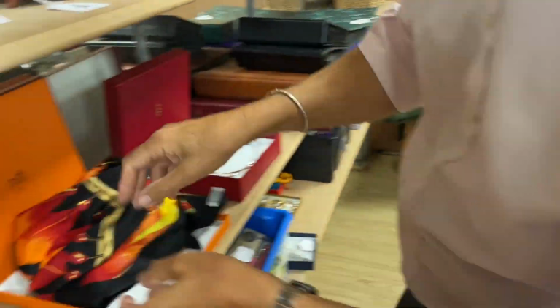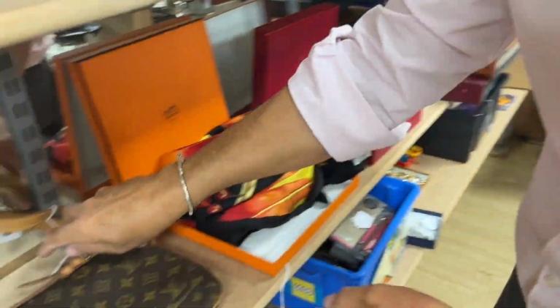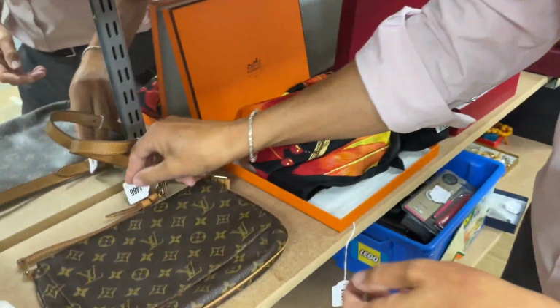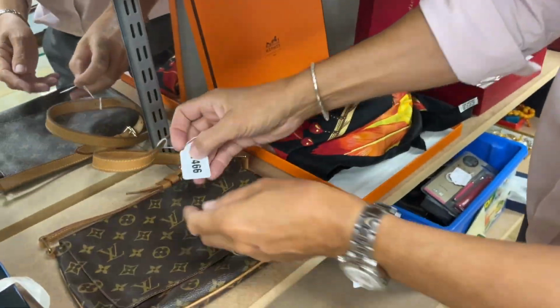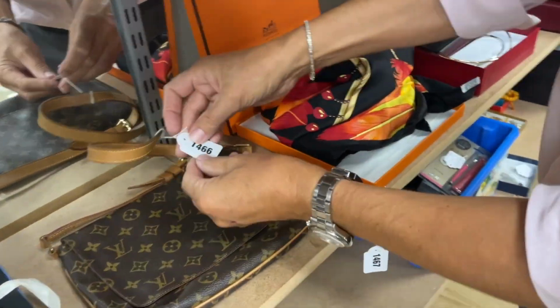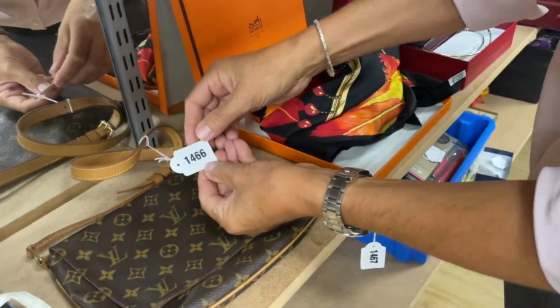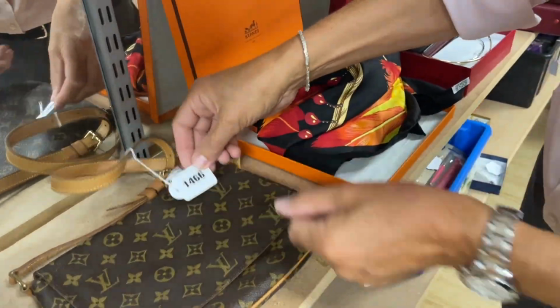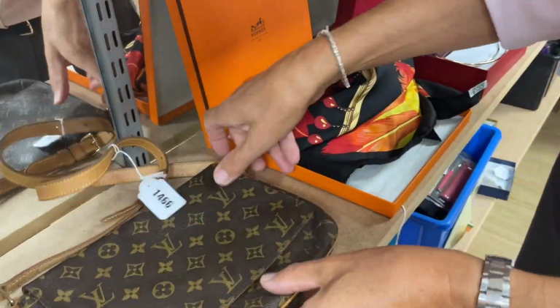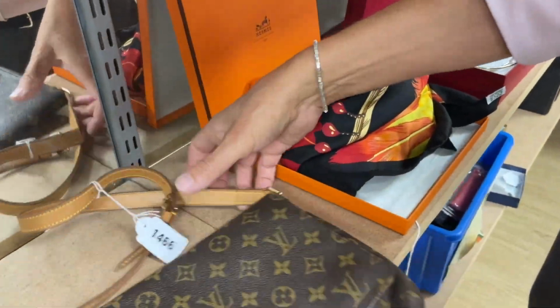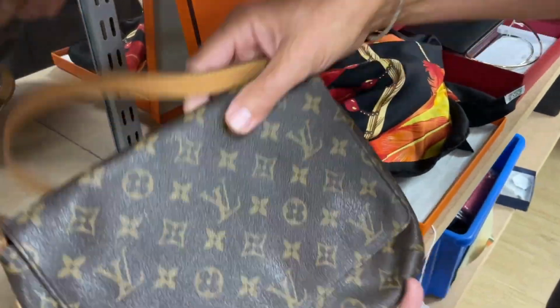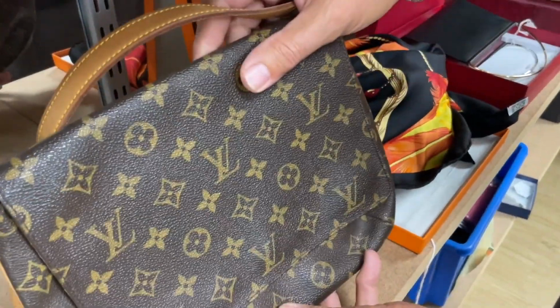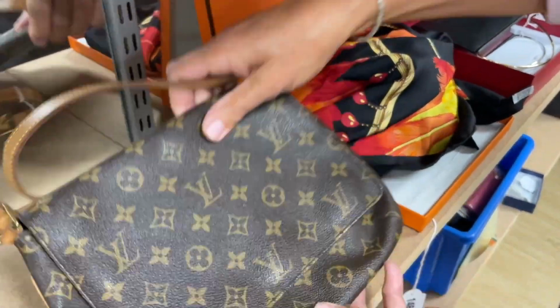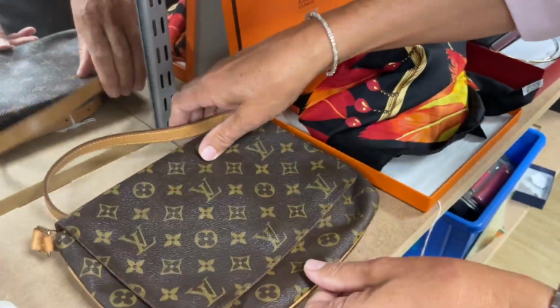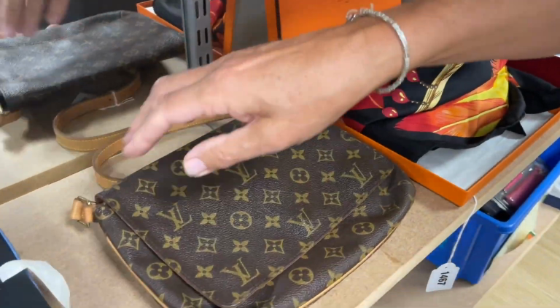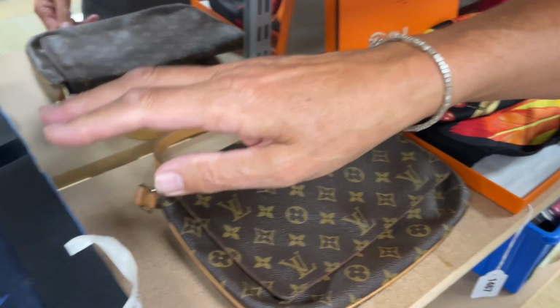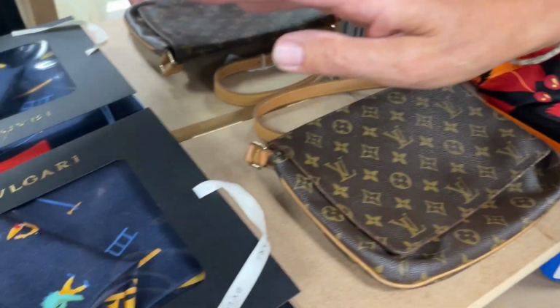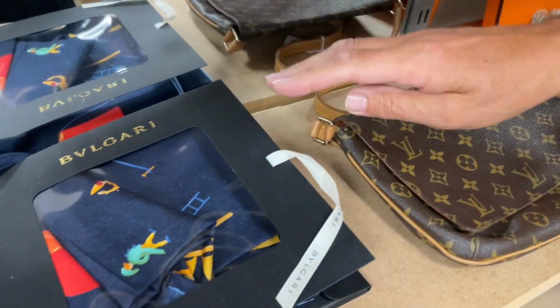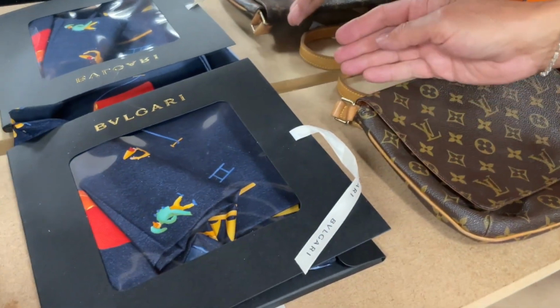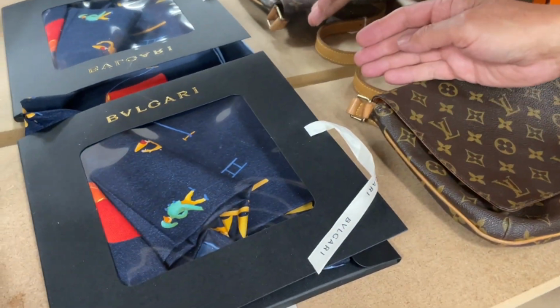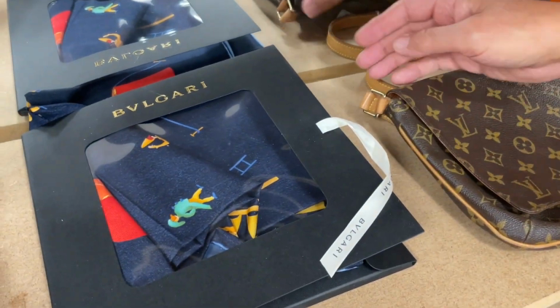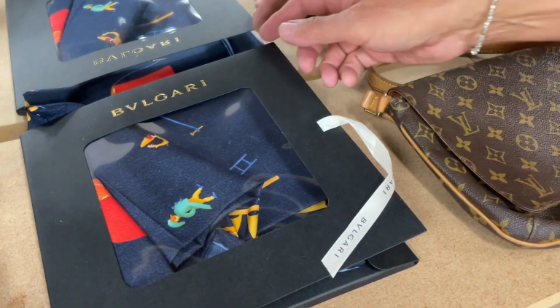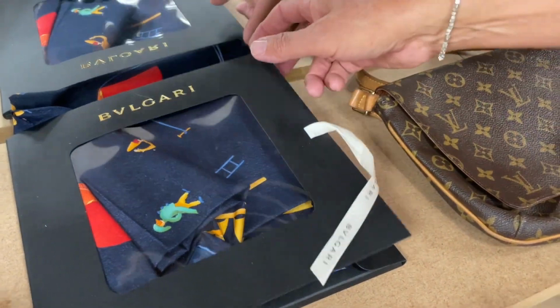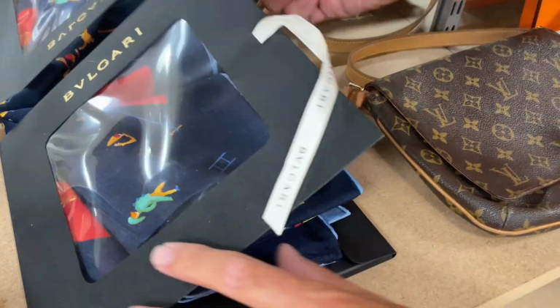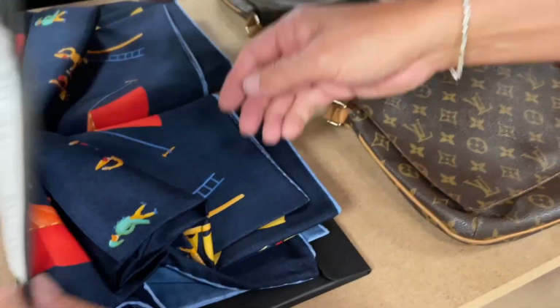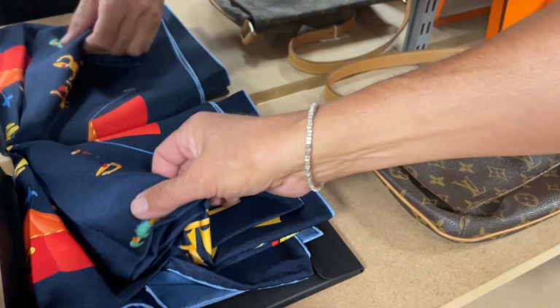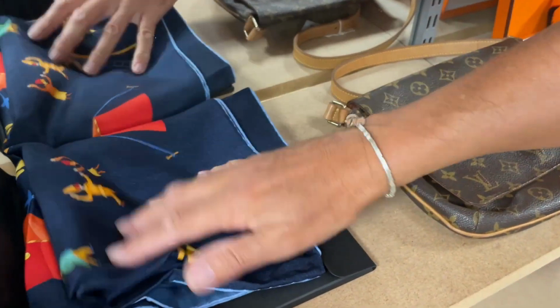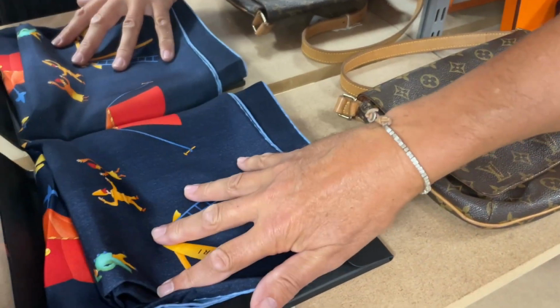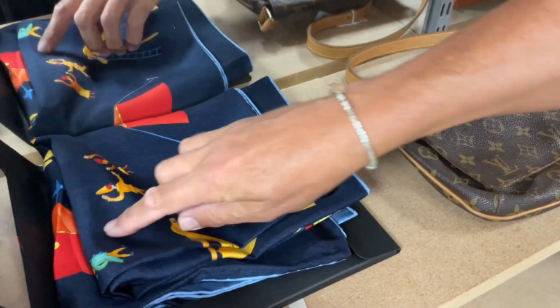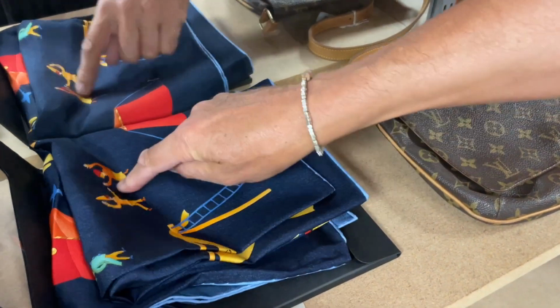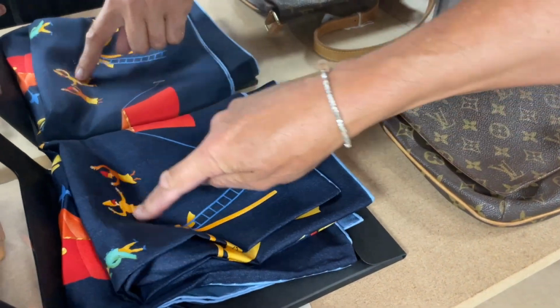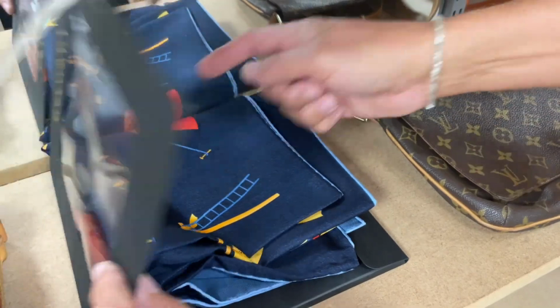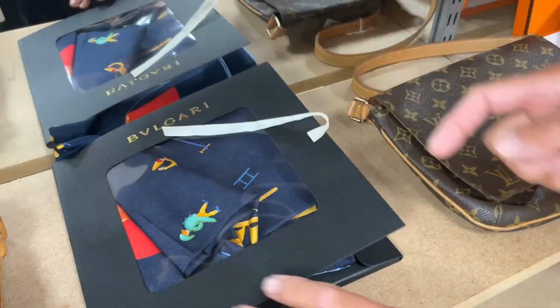Then we've got some Louis Vuitton — lot 1466, a little clutch bag. And lot 1464, a nice Bulgari silk scarf. Yes, that's nice — with fun characters upon it.